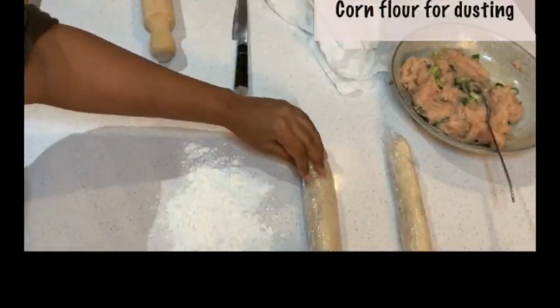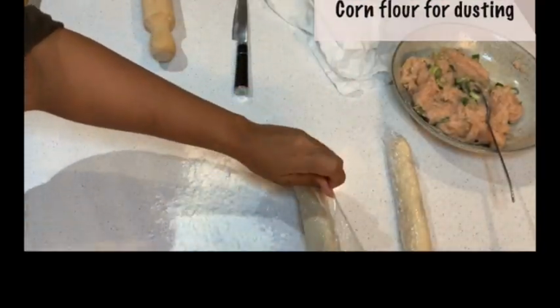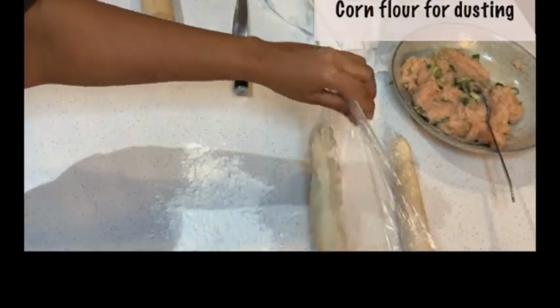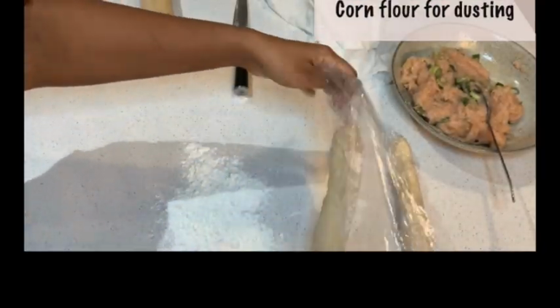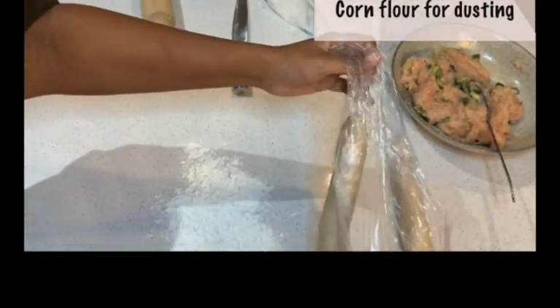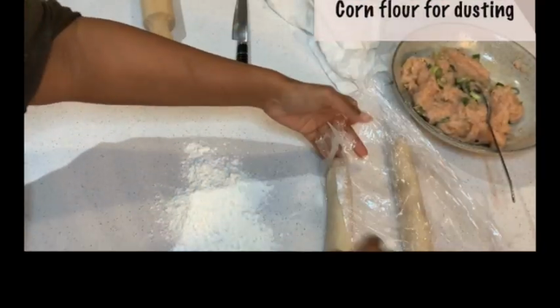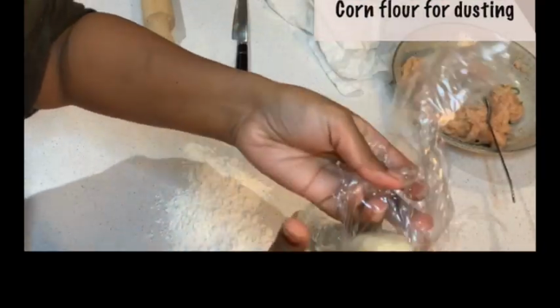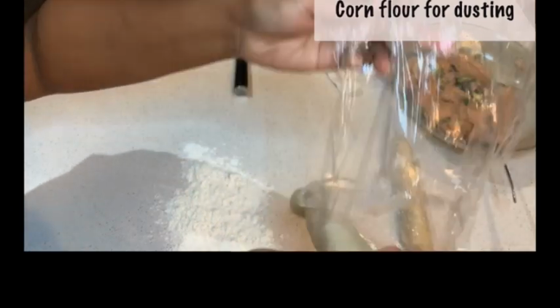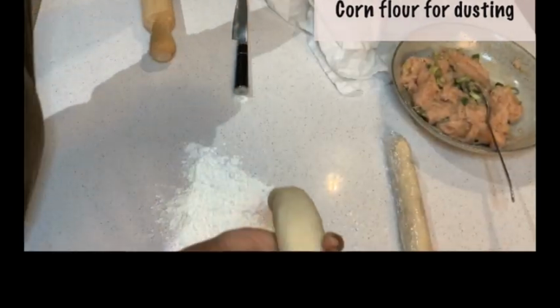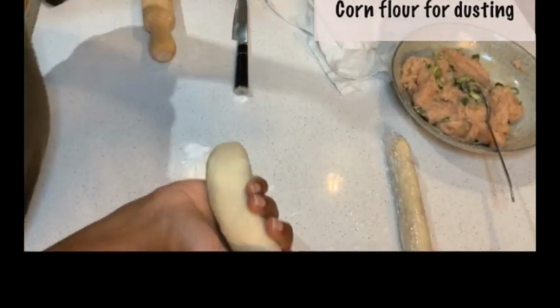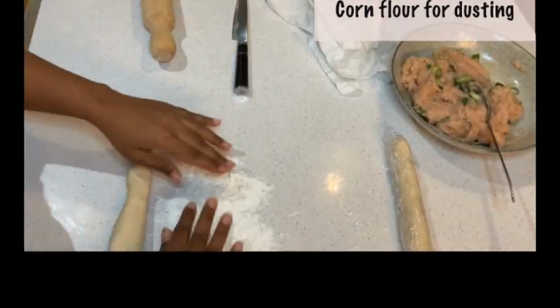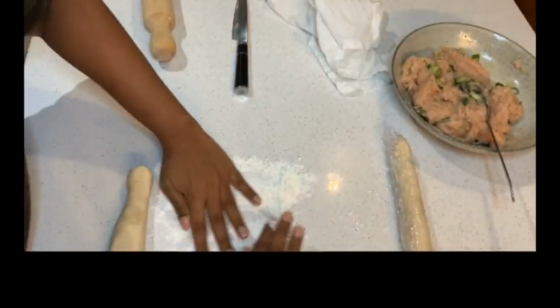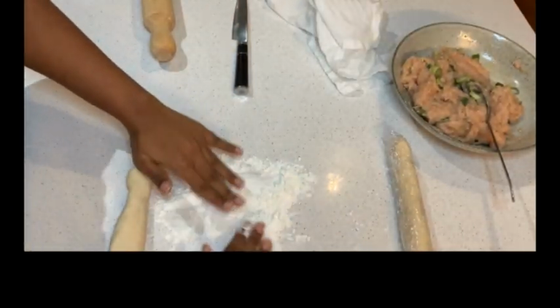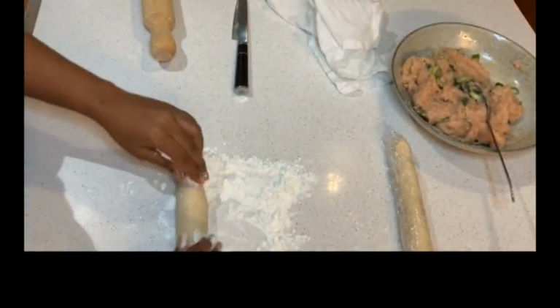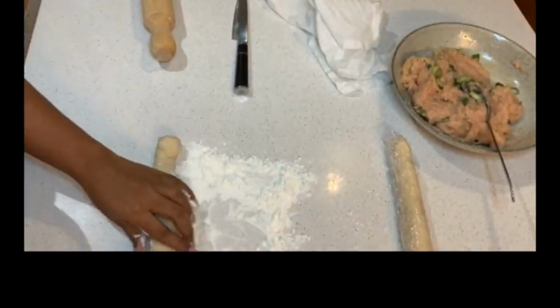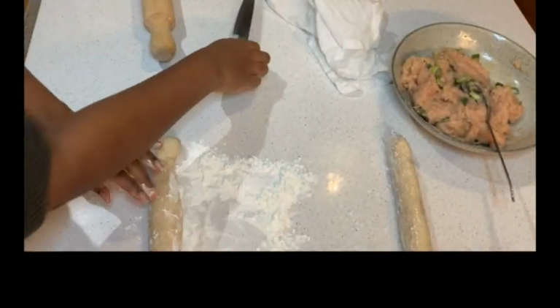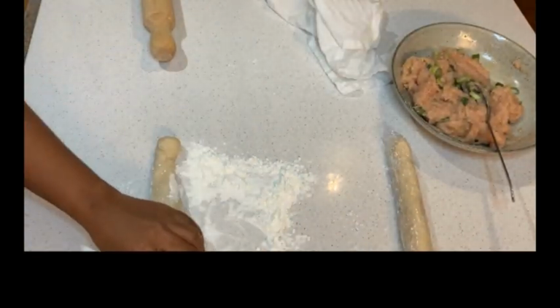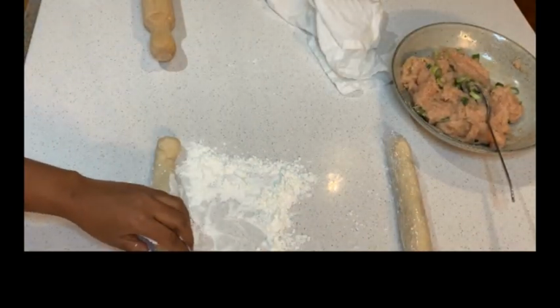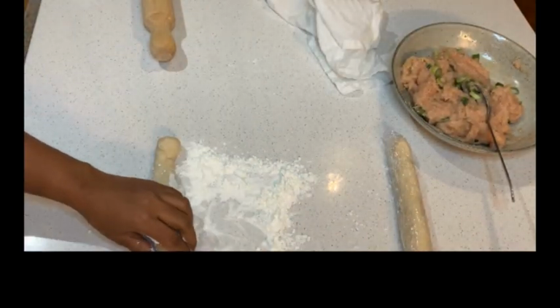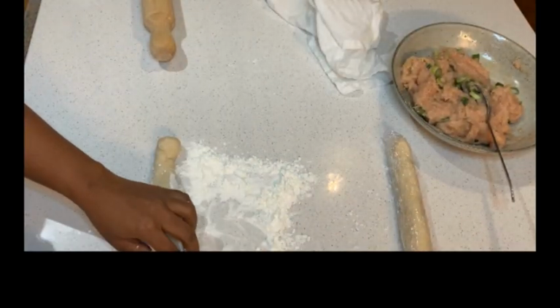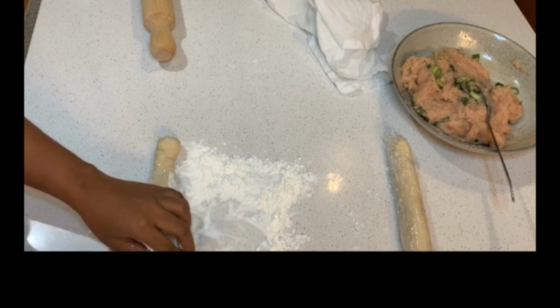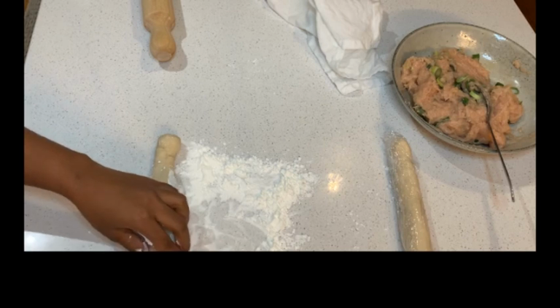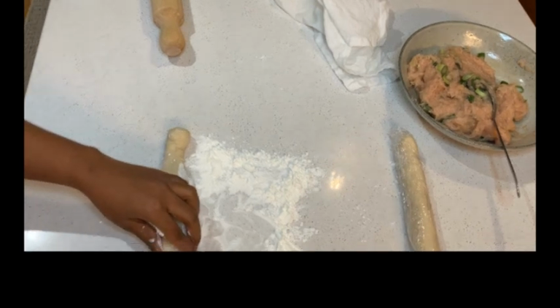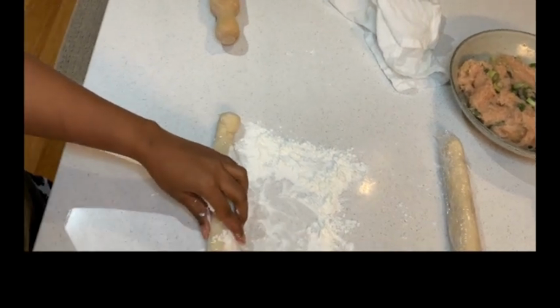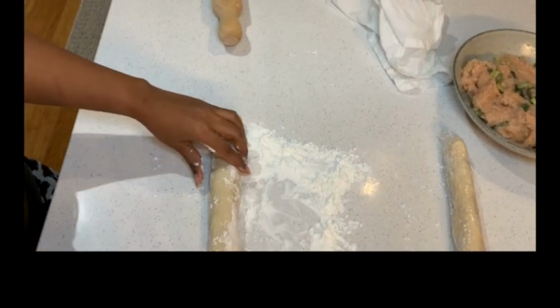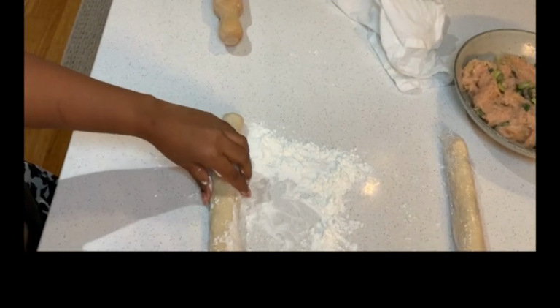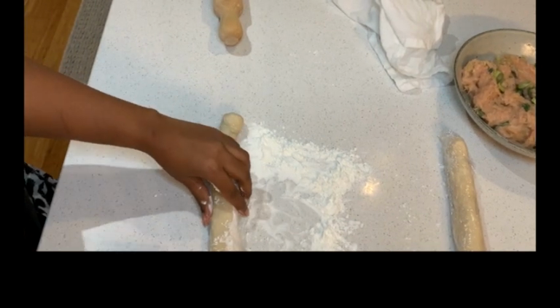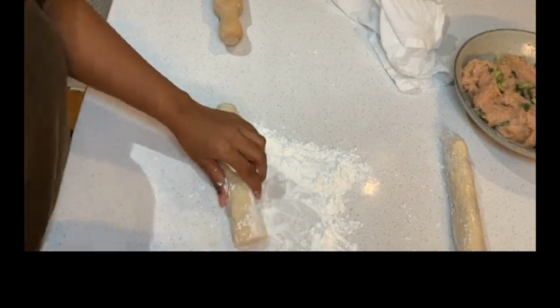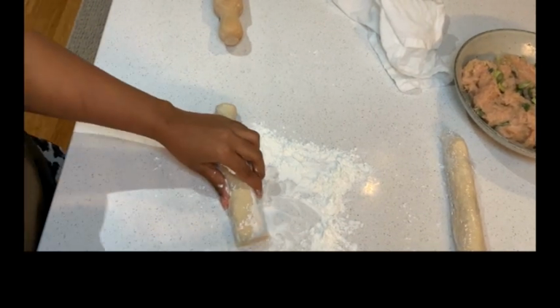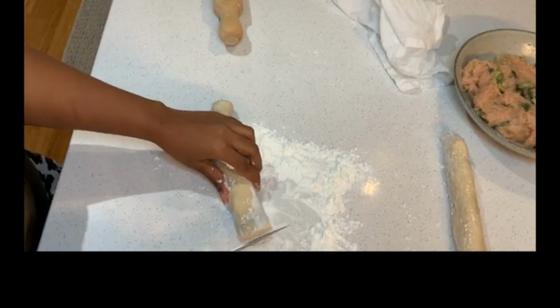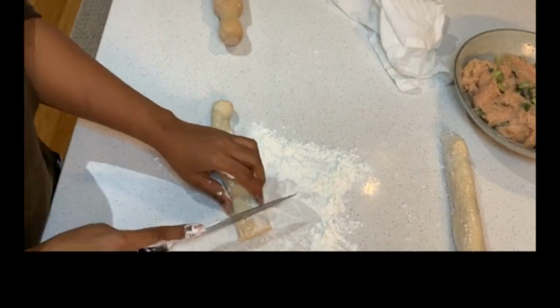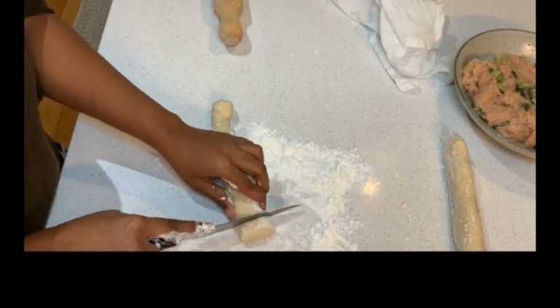Dusting corn flour onto the surface, cut the dough into 12 to 13 equal size pieces. Once cut, cover it with a damp cloth until further use.